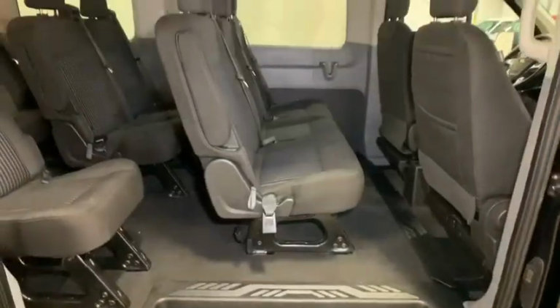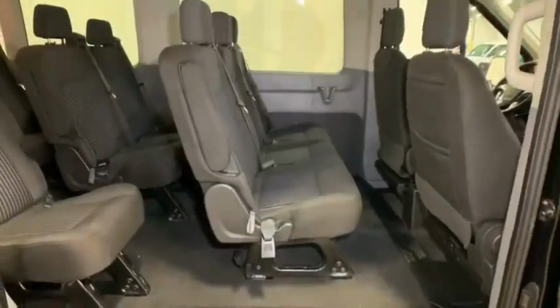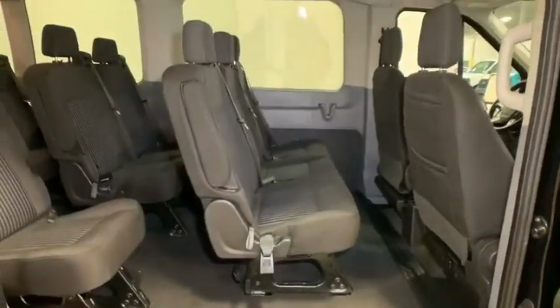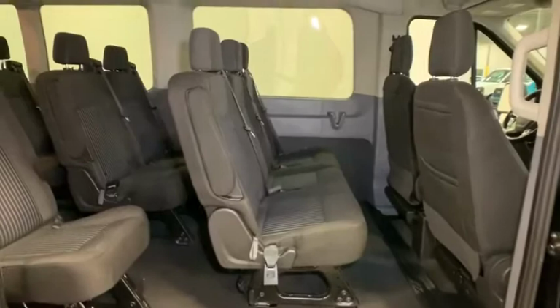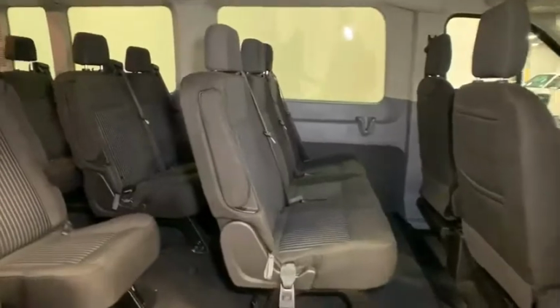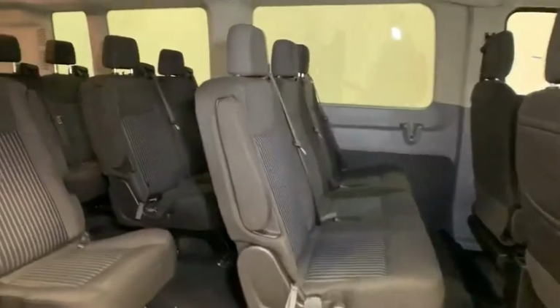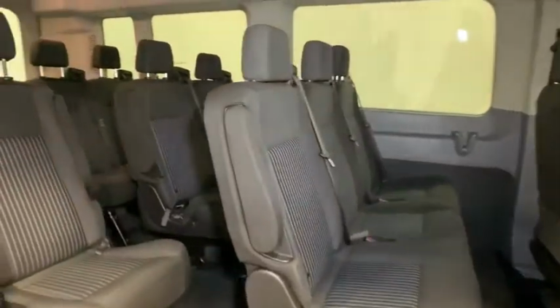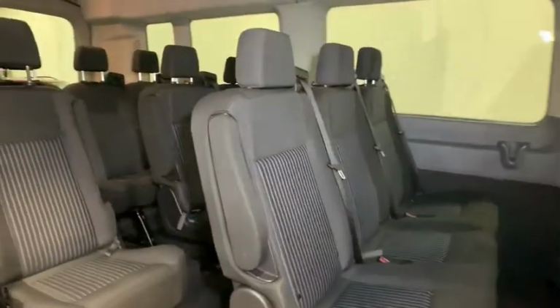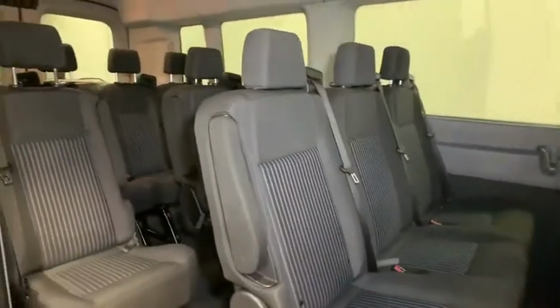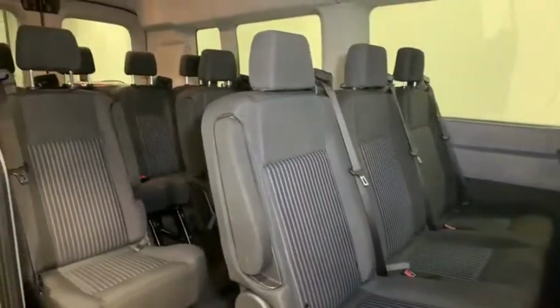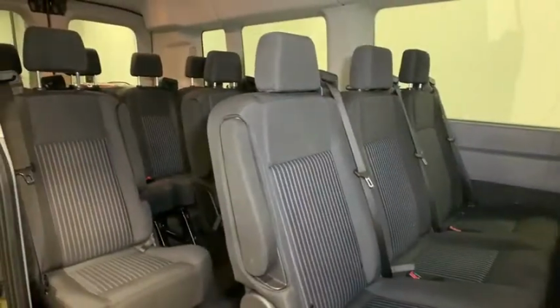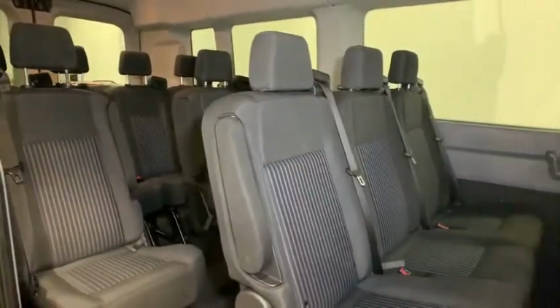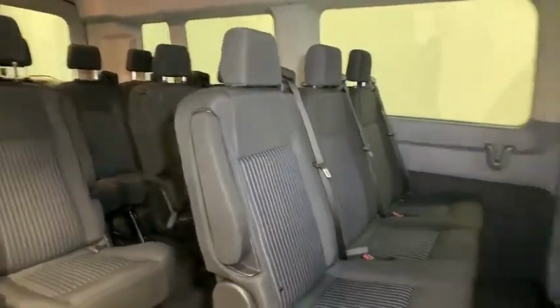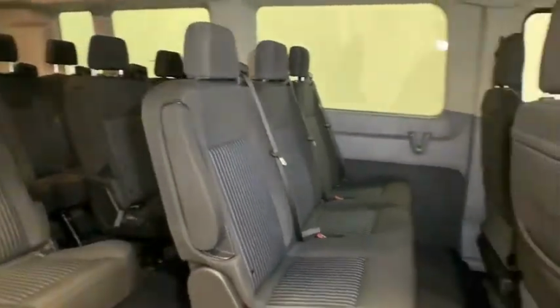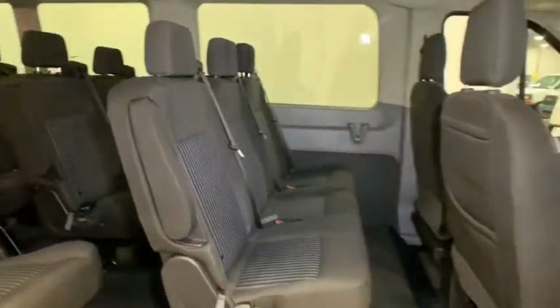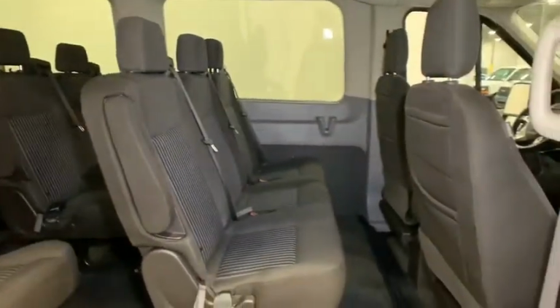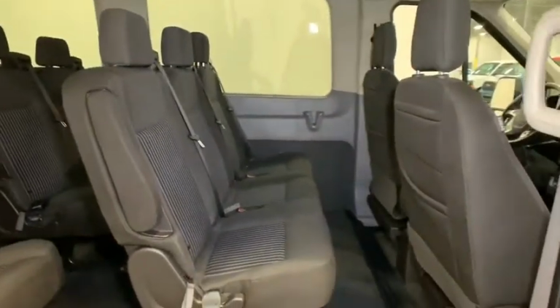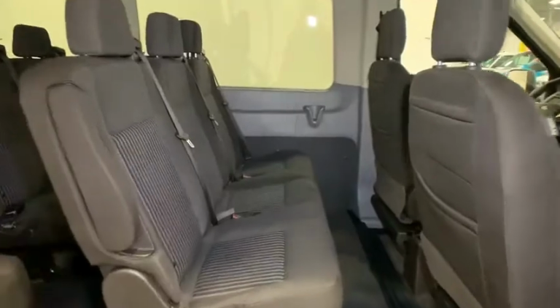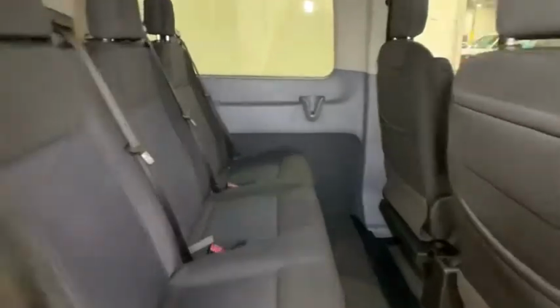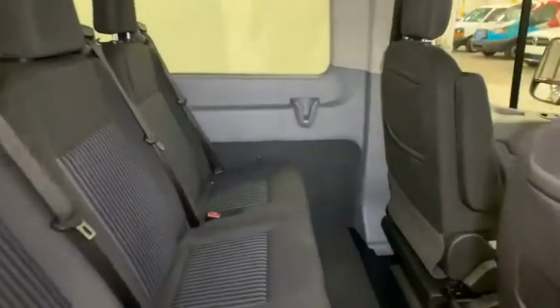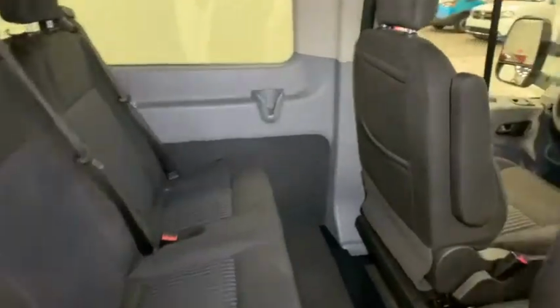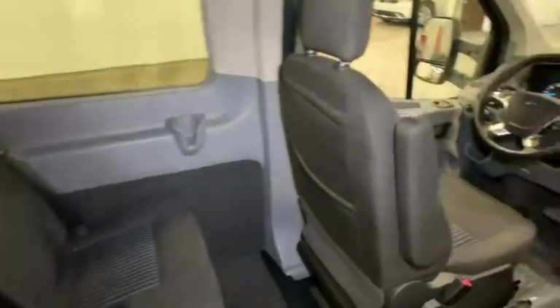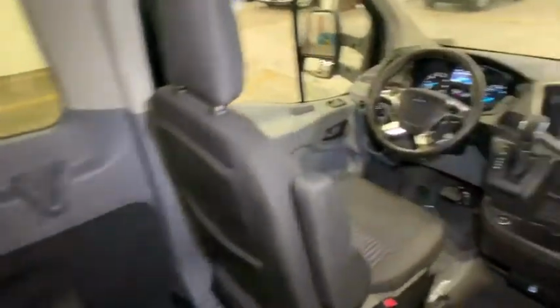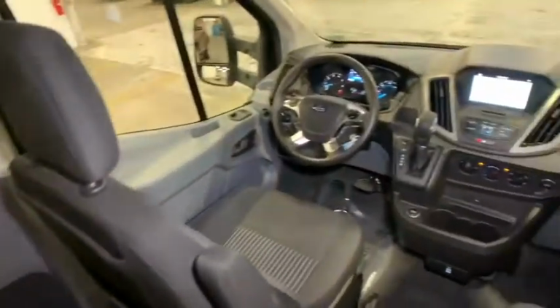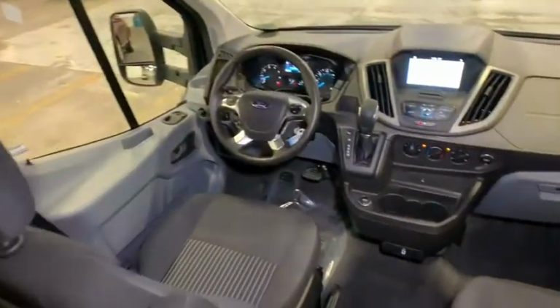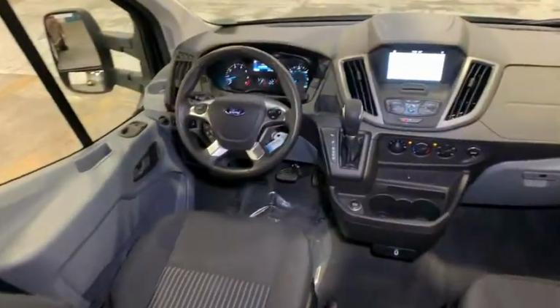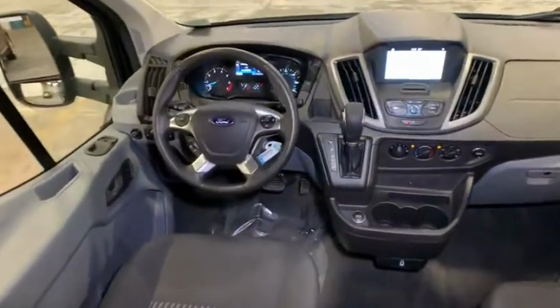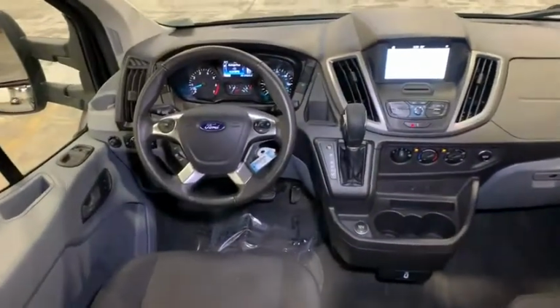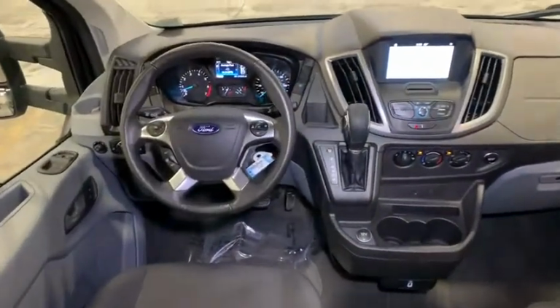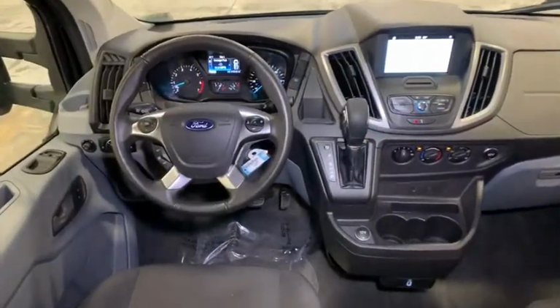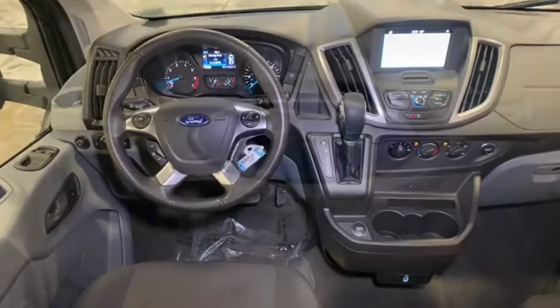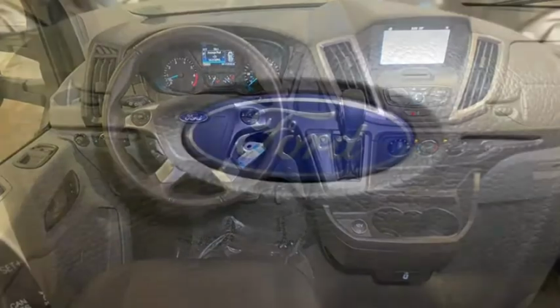CD player, brake assist, panic alarm, remote keyless entry, overhead console, tachometer, front reading lamps, tilt steering wheel, front bucket seats, driver vanity mirror, and passenger vanity mirror.